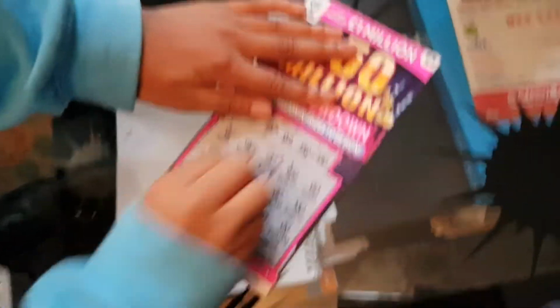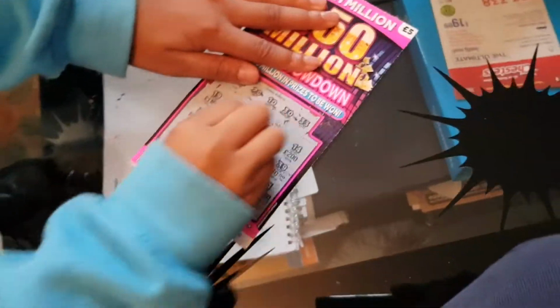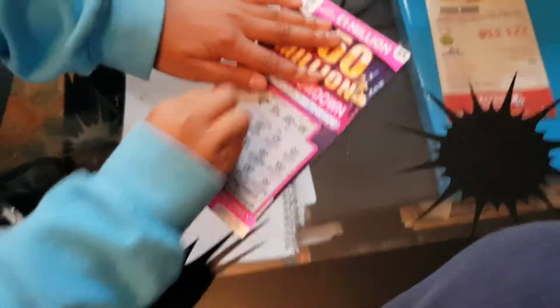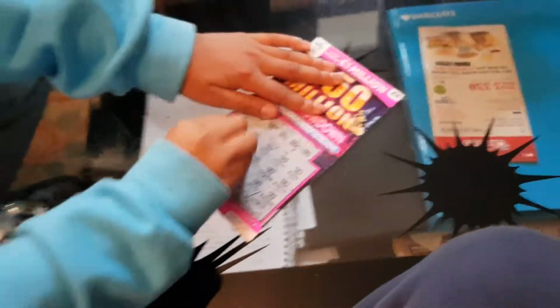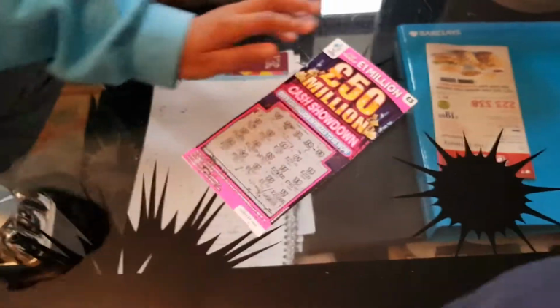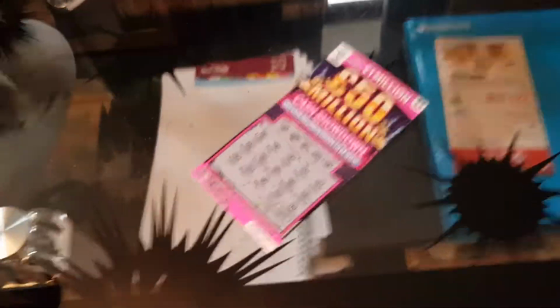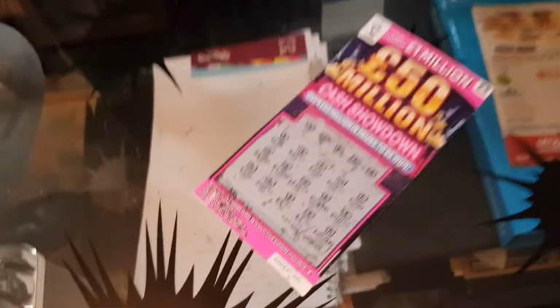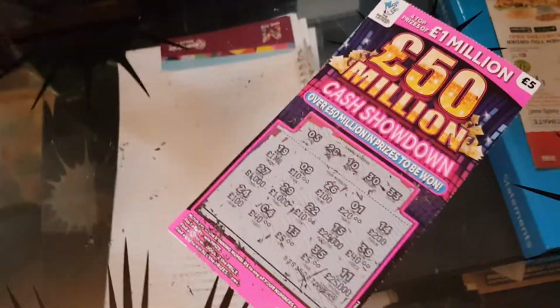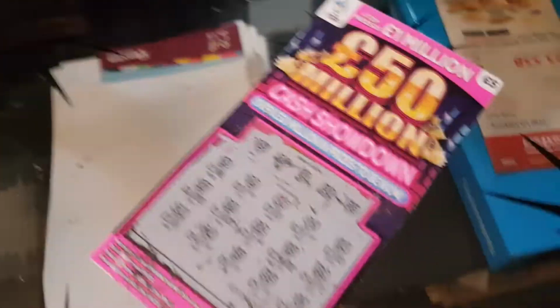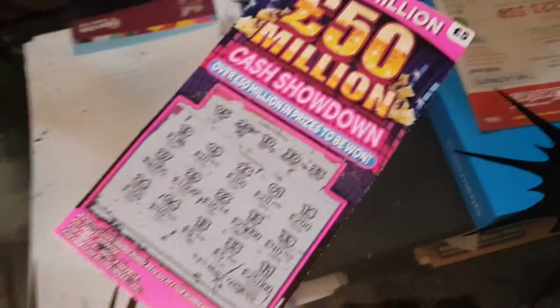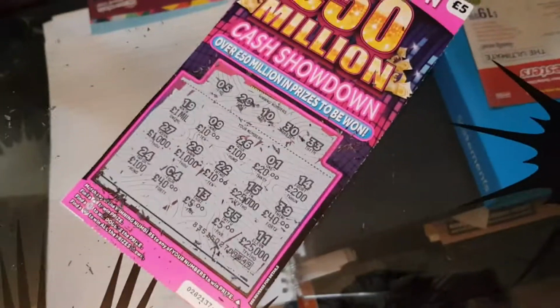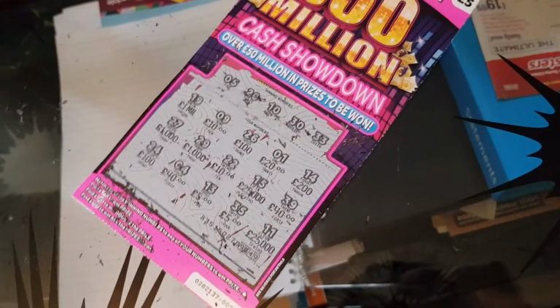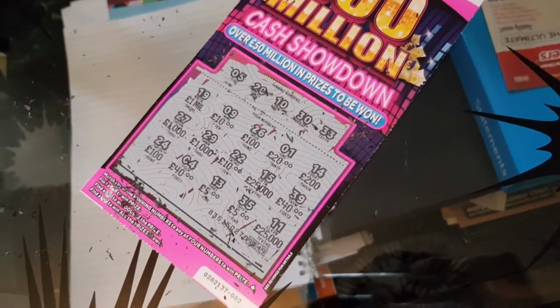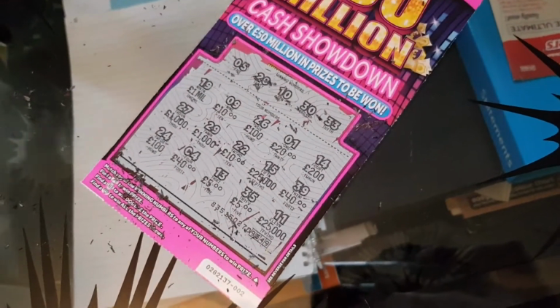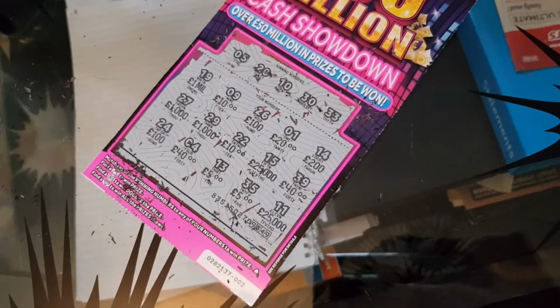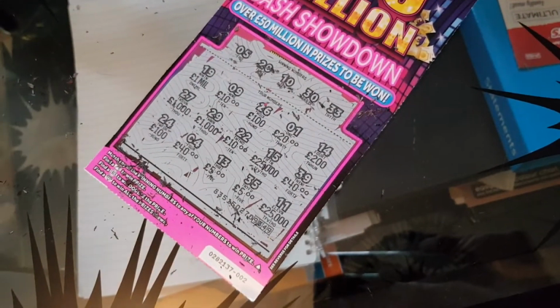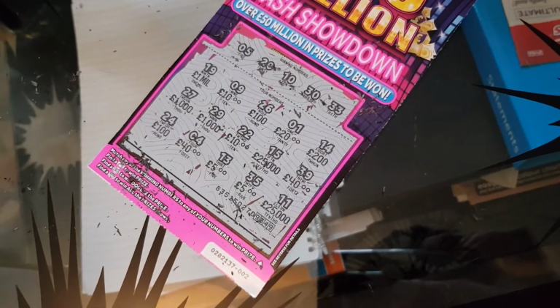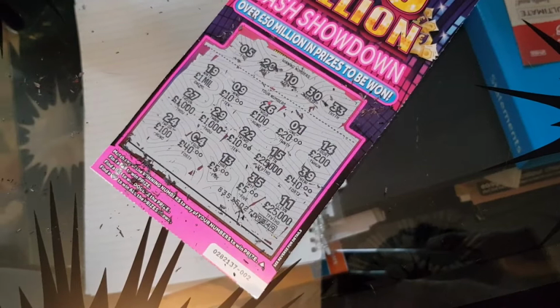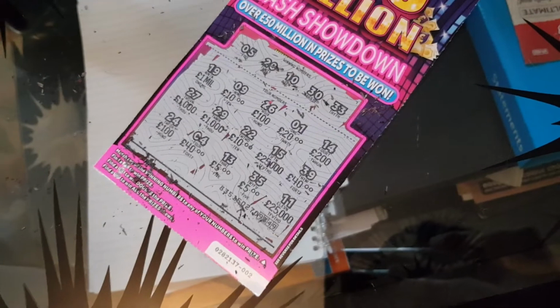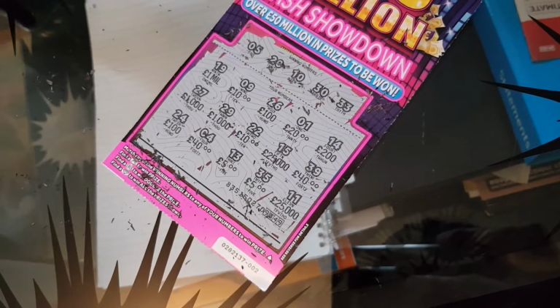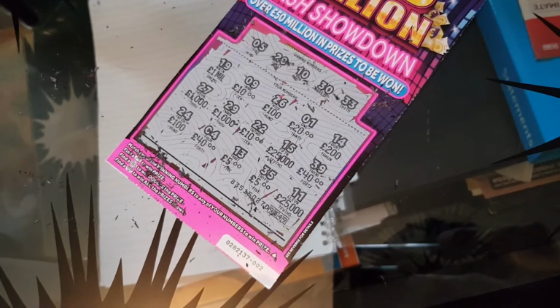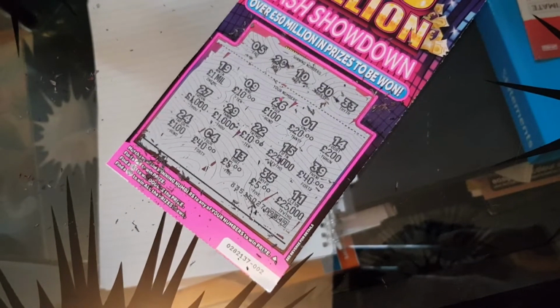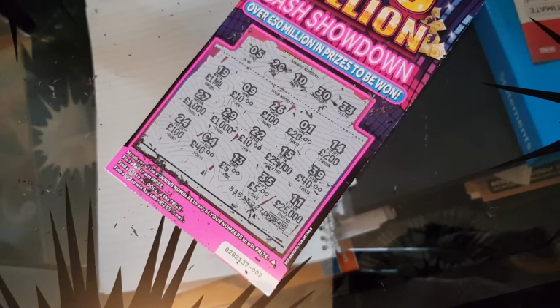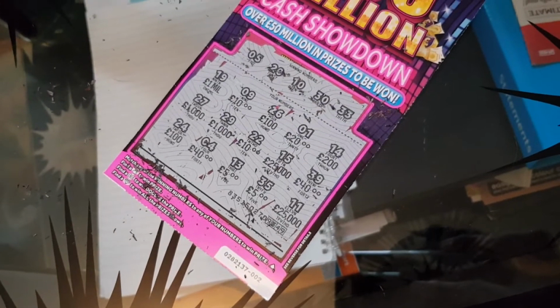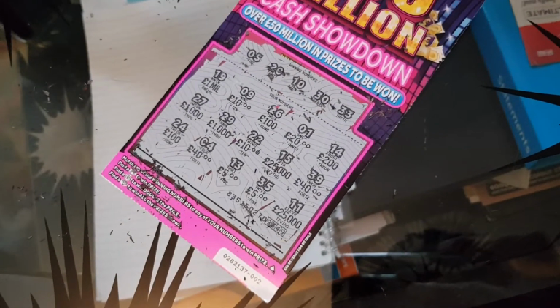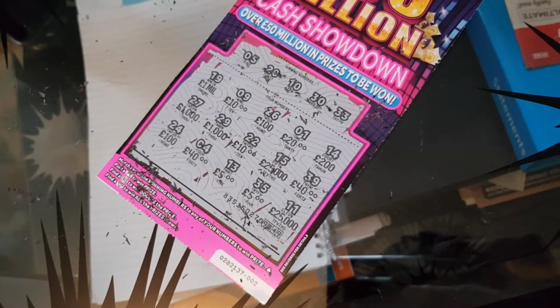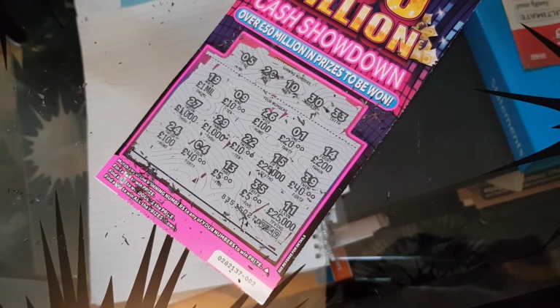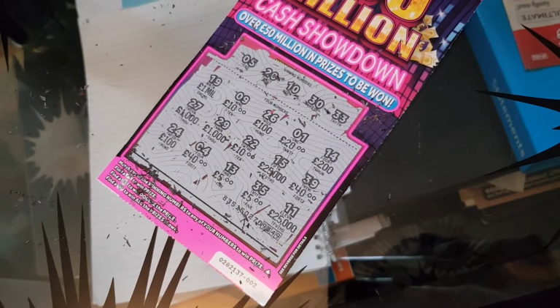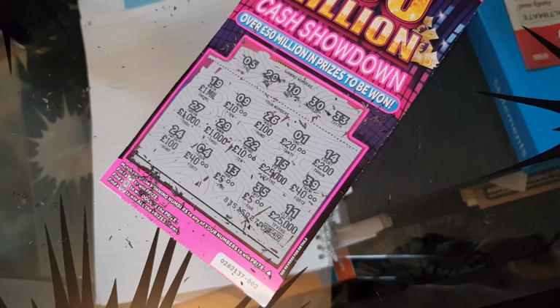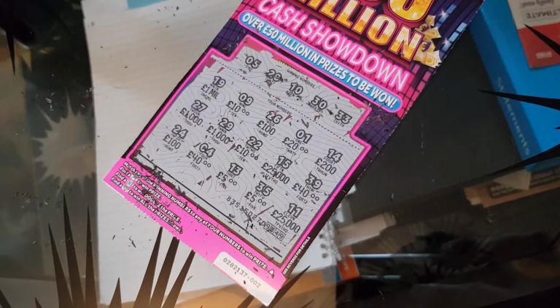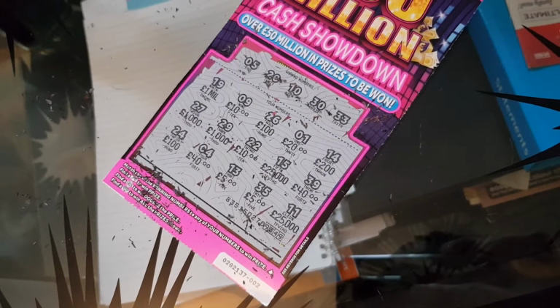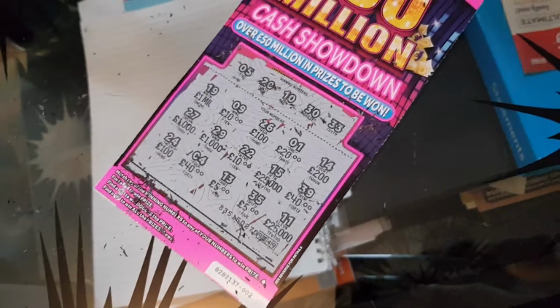If you've not checked out more of the scratch card videos, go check it out. If you want me to do more videos, I'll do them. Let's all look: 5, 20, 10, 33 — nope, no win there.